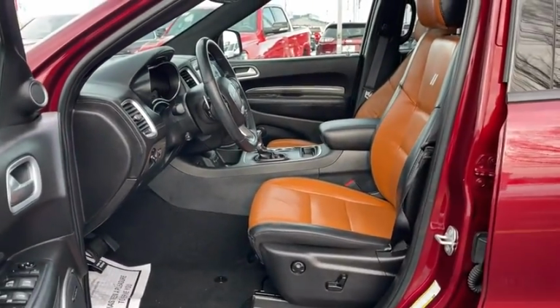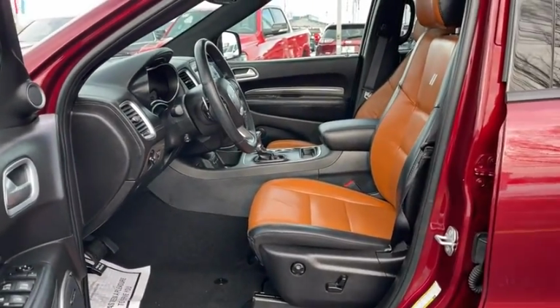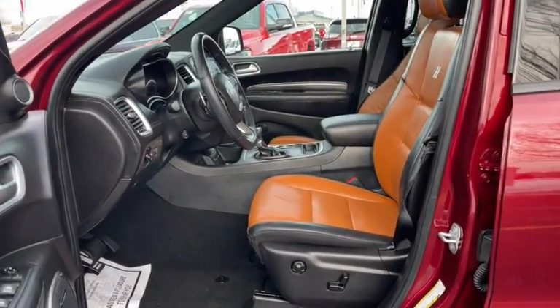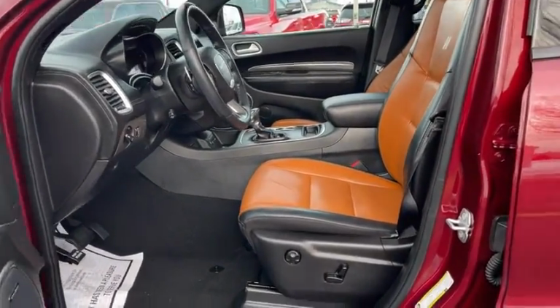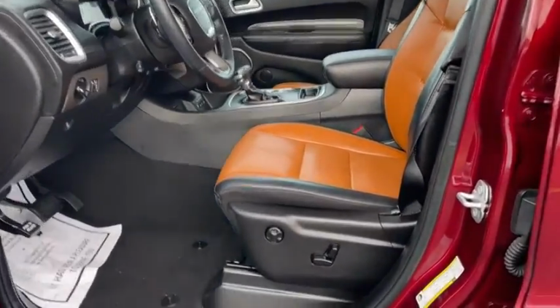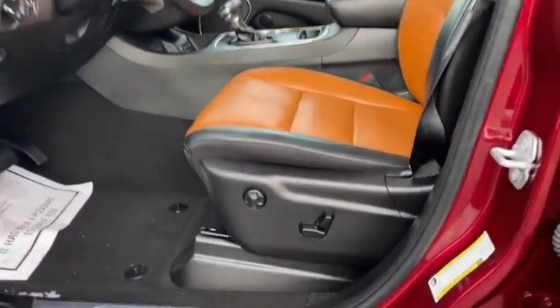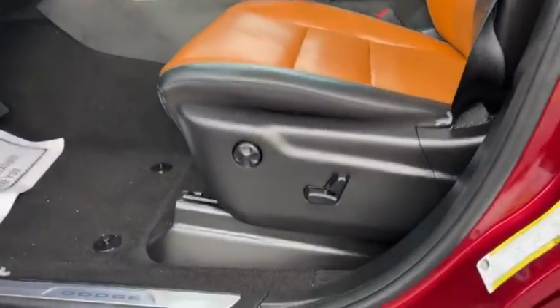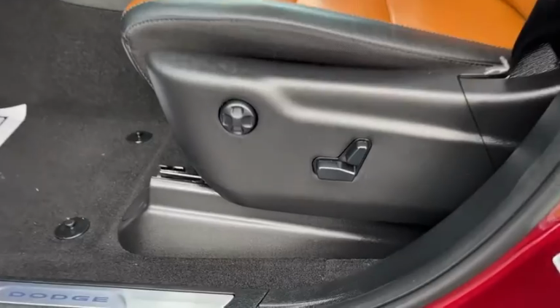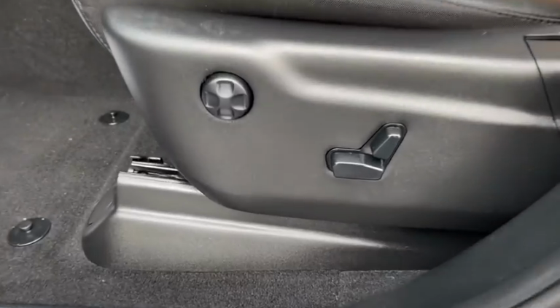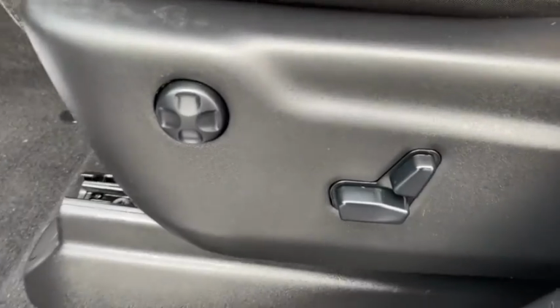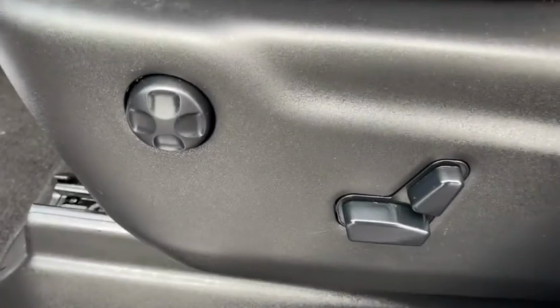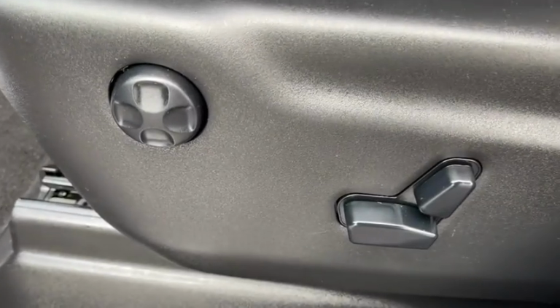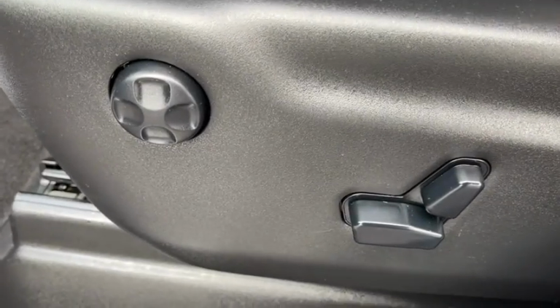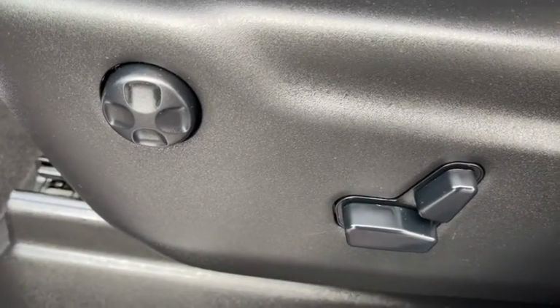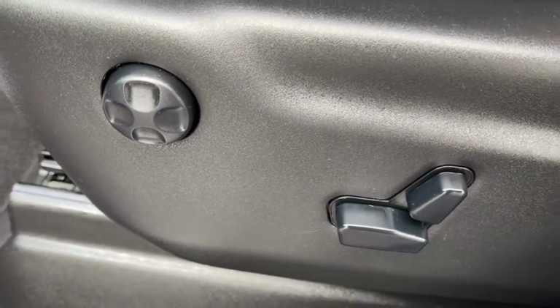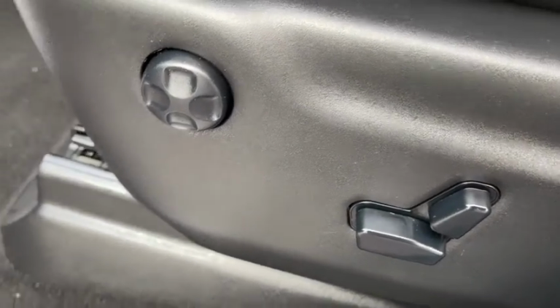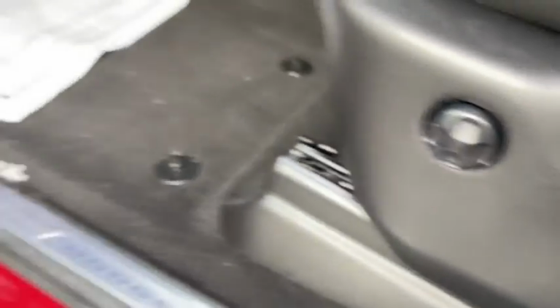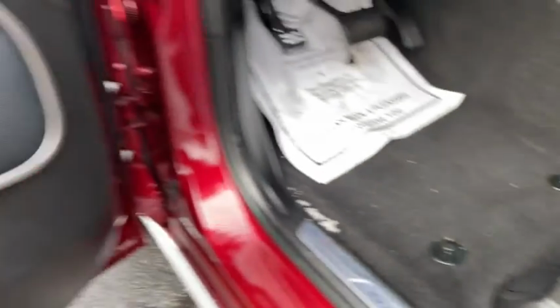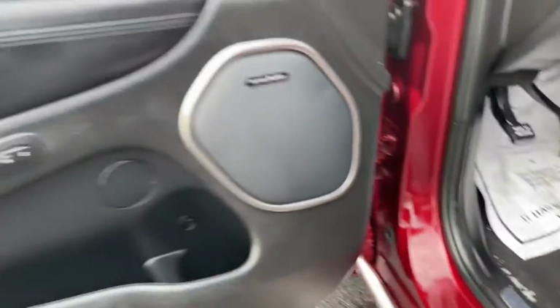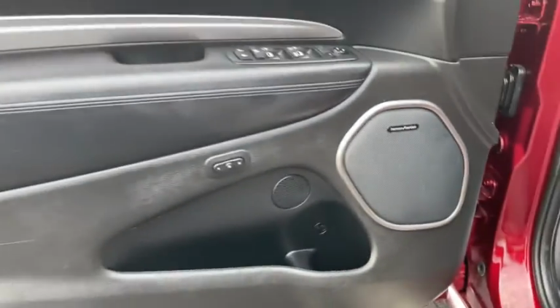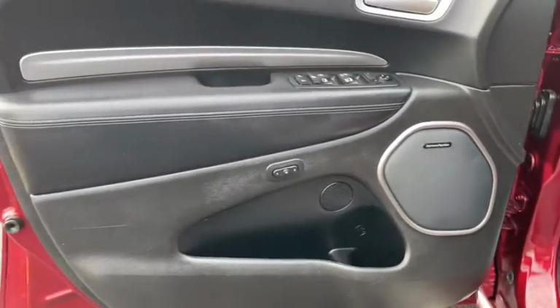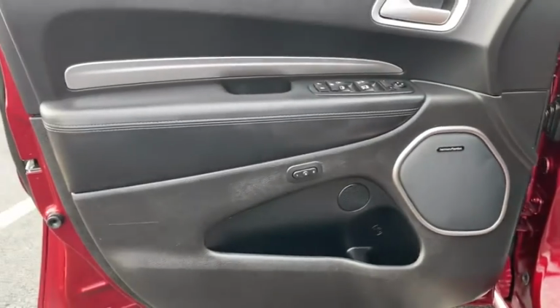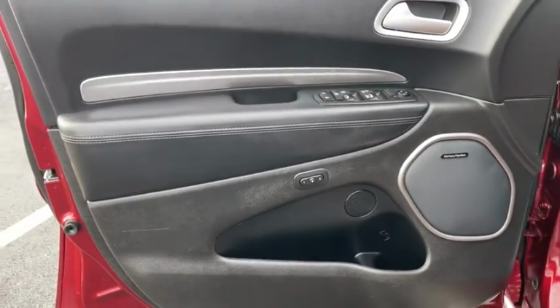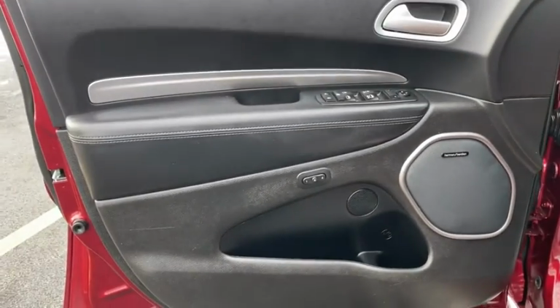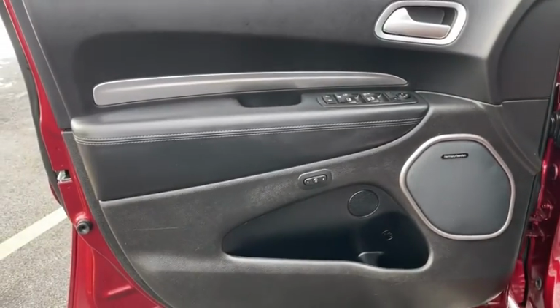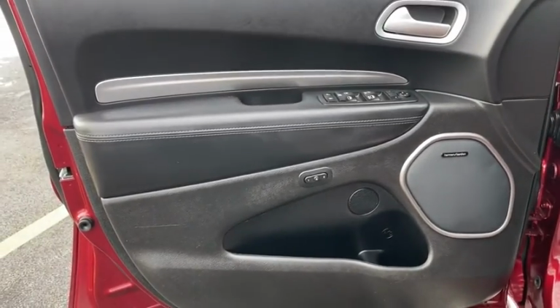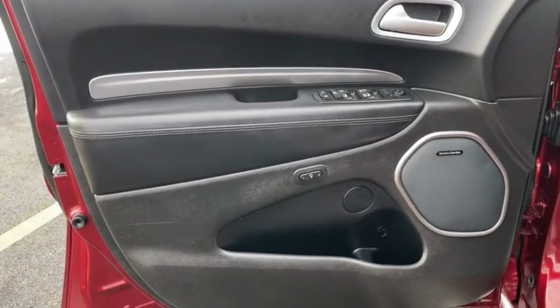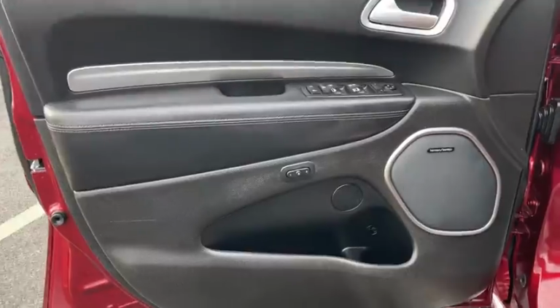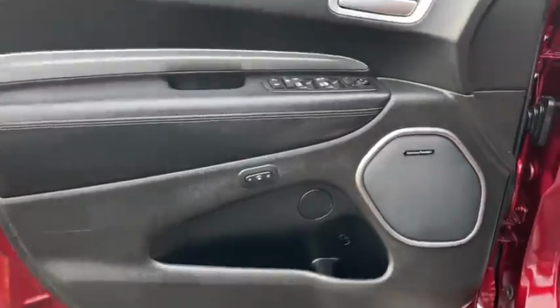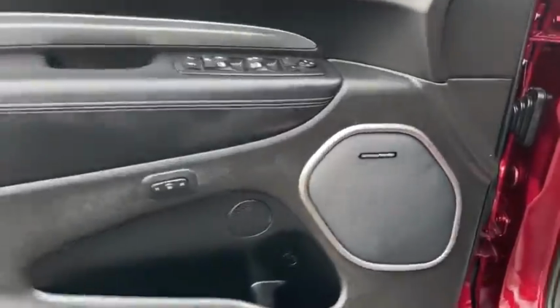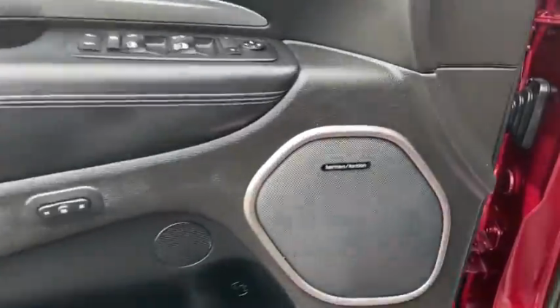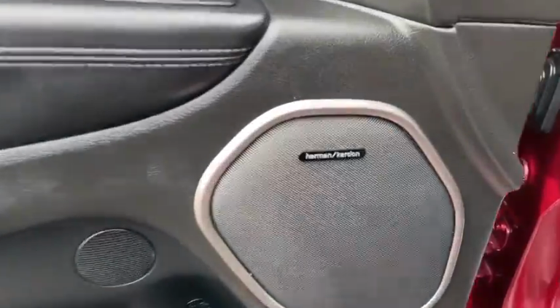Underneath are sturdy body-on-frame mechanicals and the option for a powerful V8 engine. This vehicle has less than 20,000 miles.